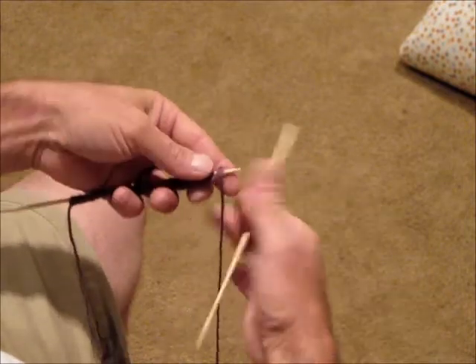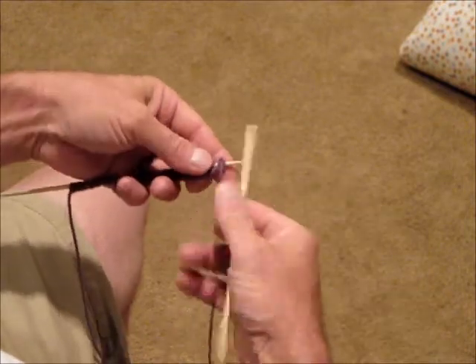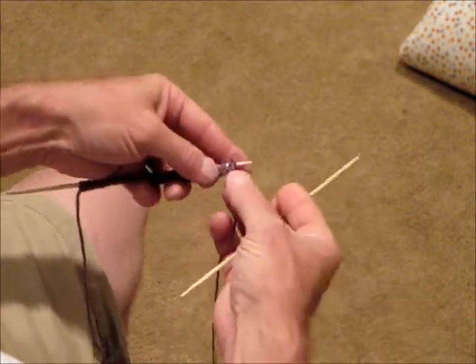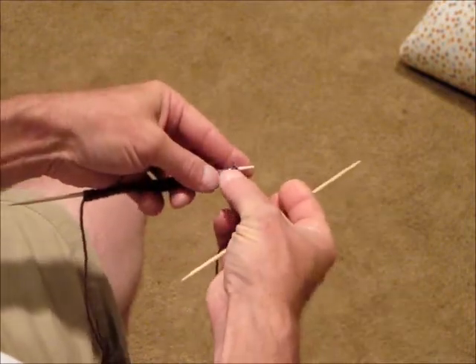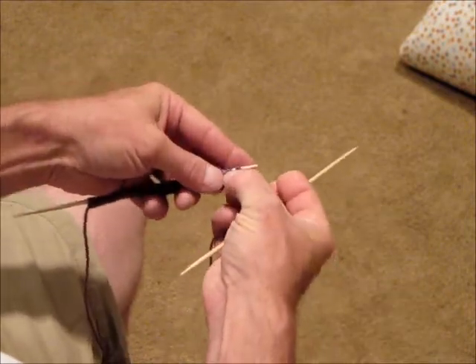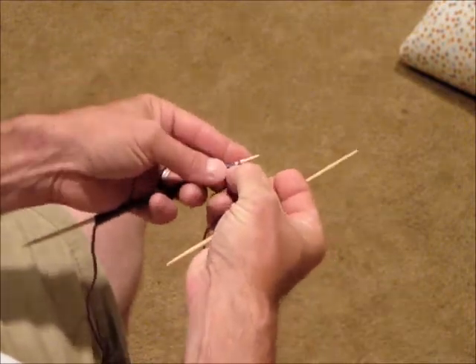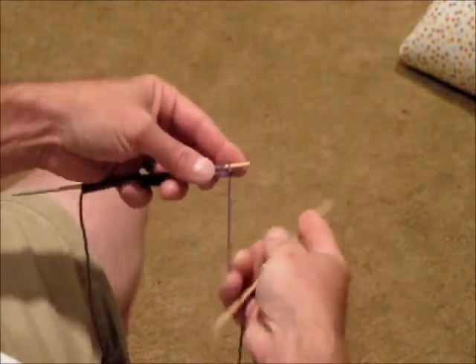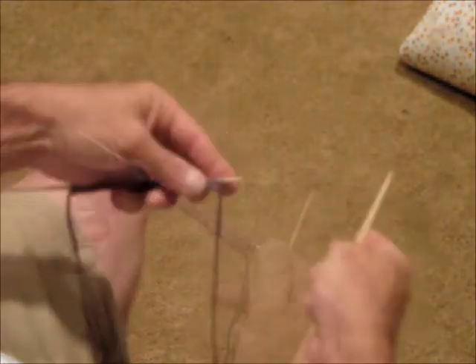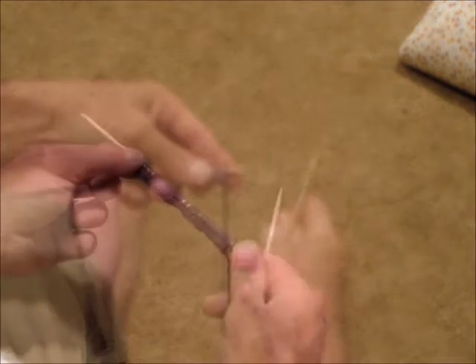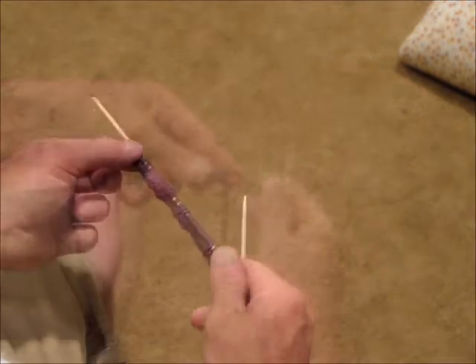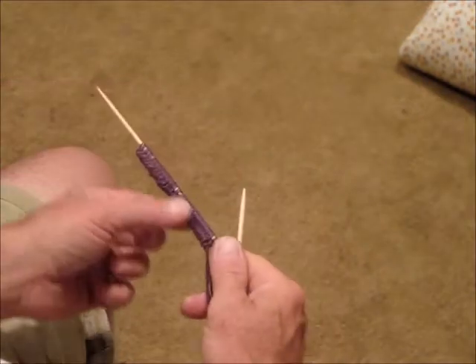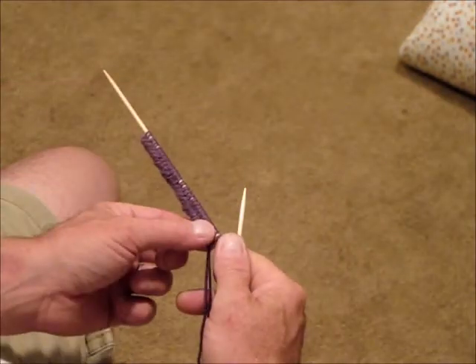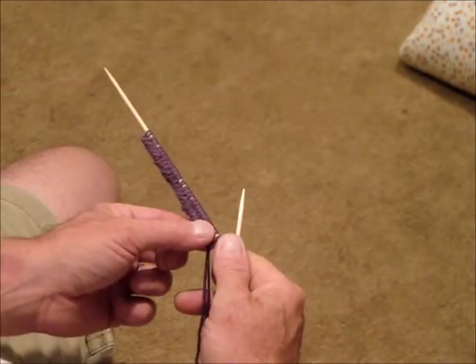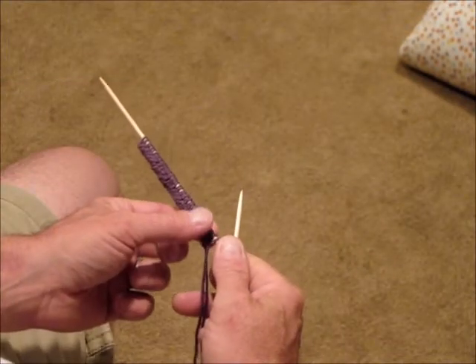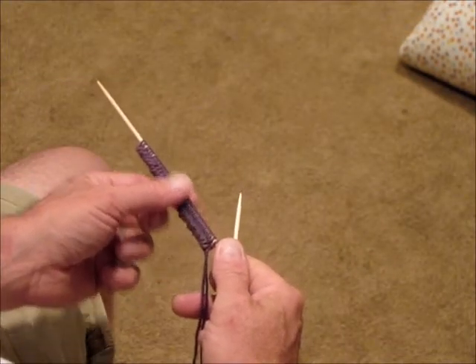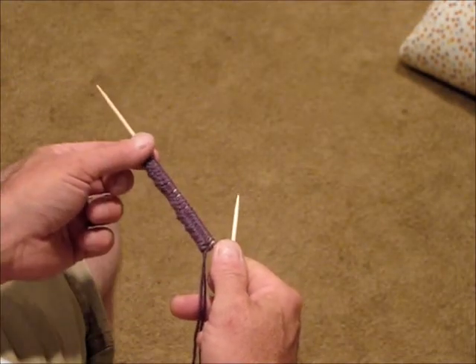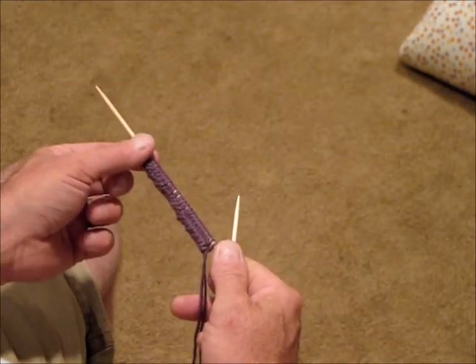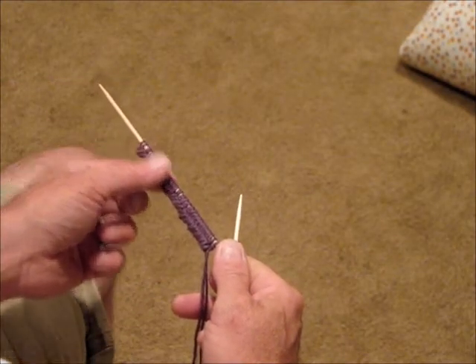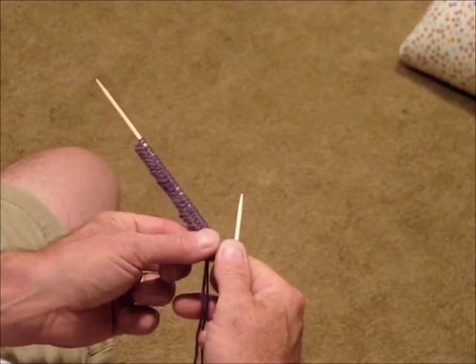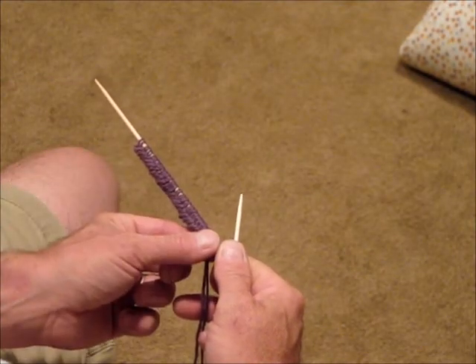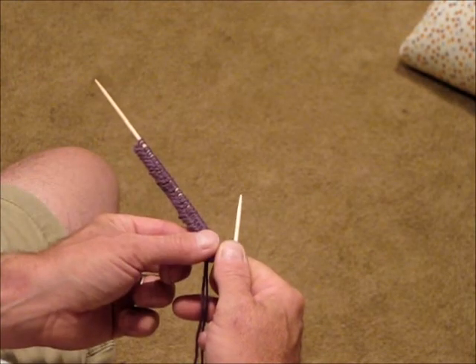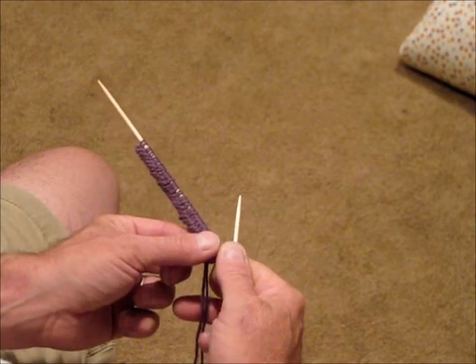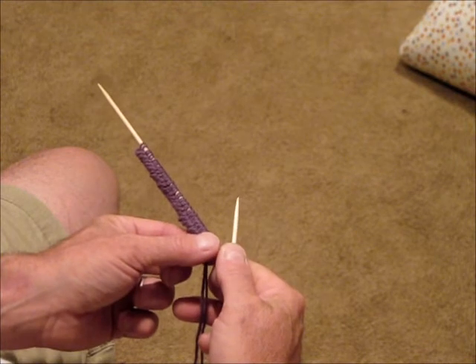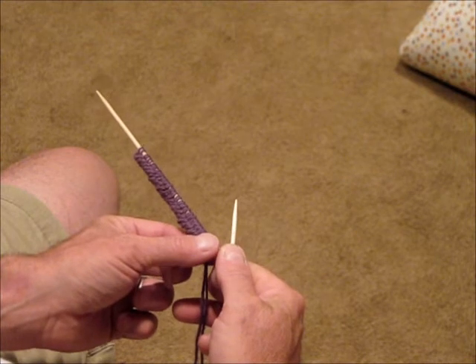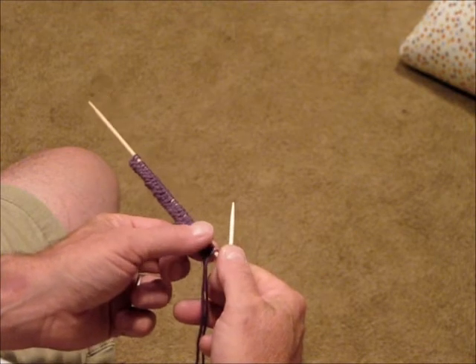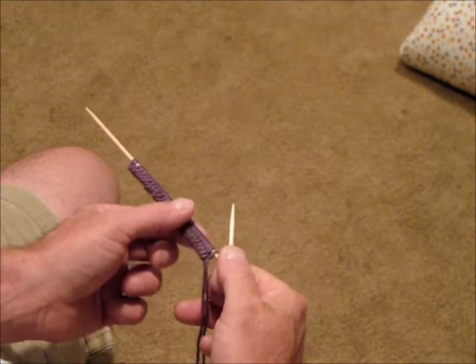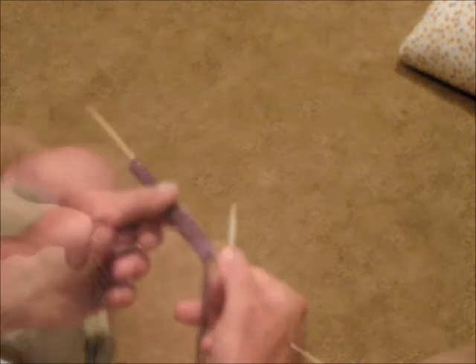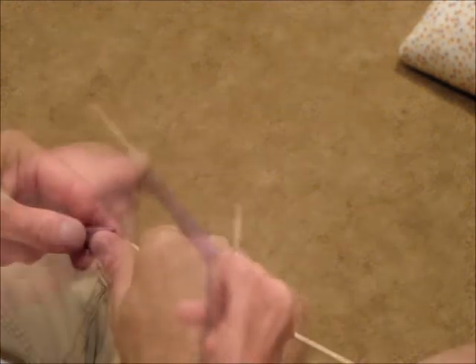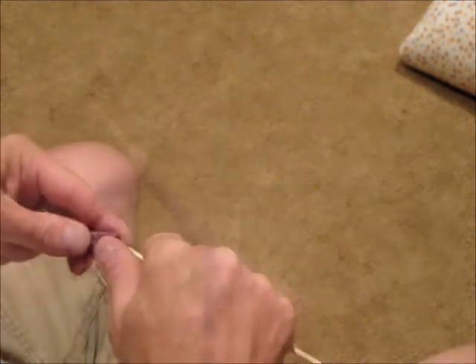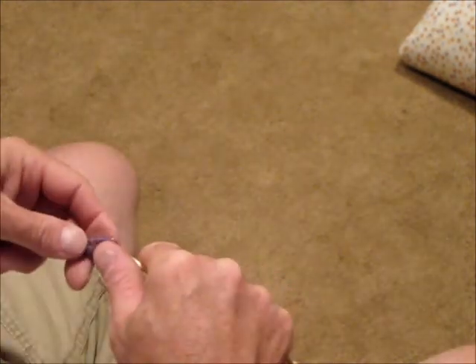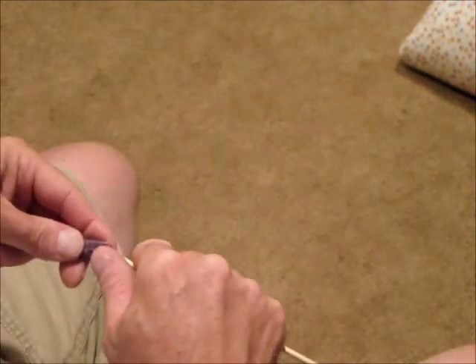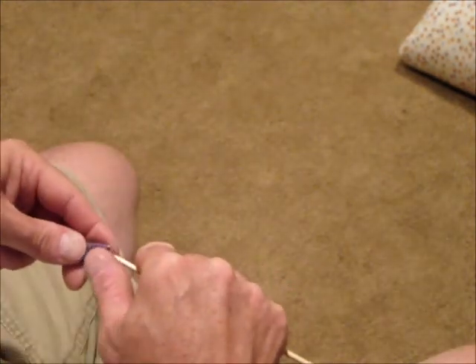Once you have finished the four foundation rows, you can remove the tail yarn by using a DPN and carefully picking the tail out. You are now ready to divide the stitches onto multiple double points.